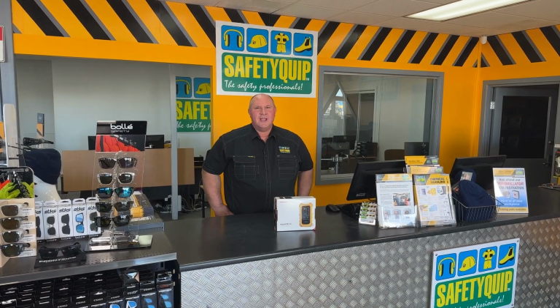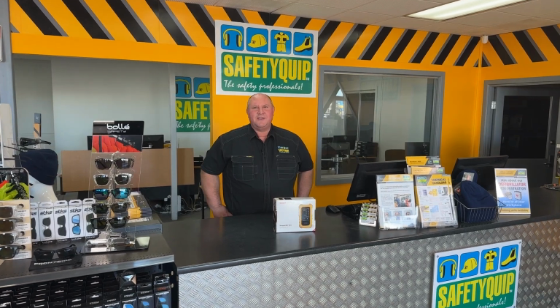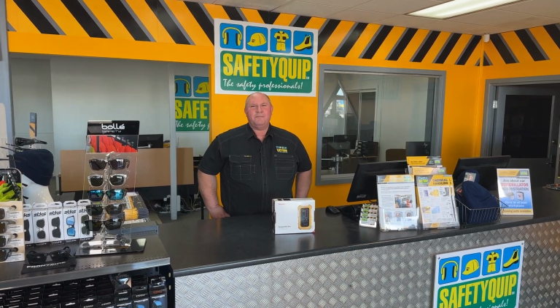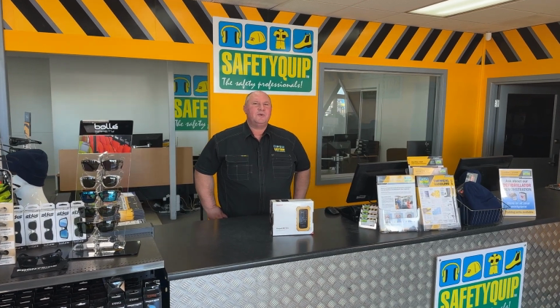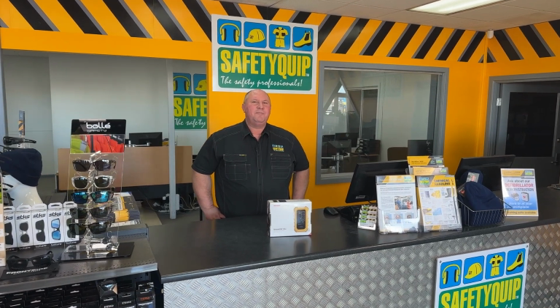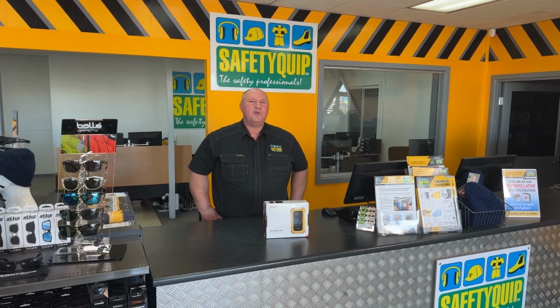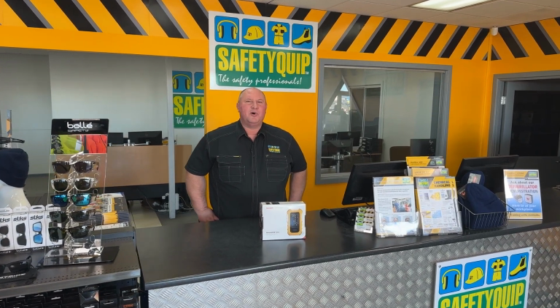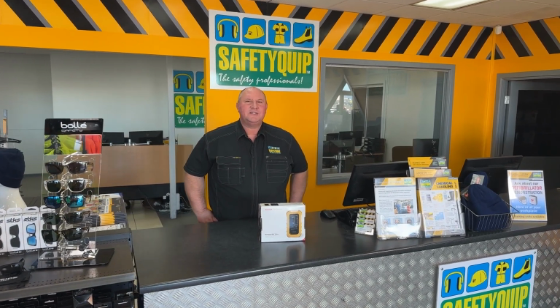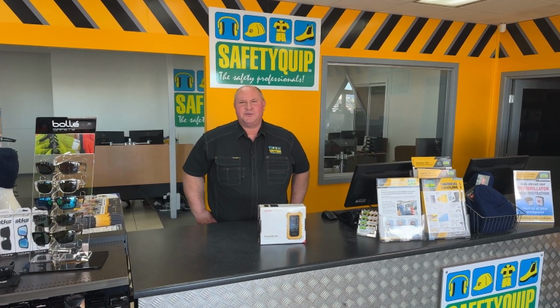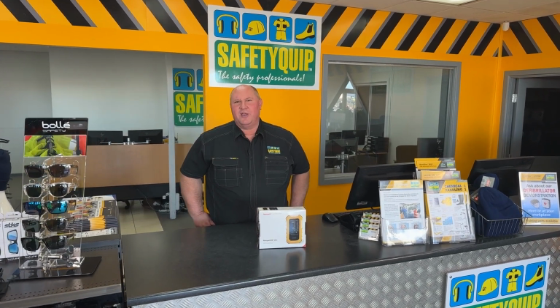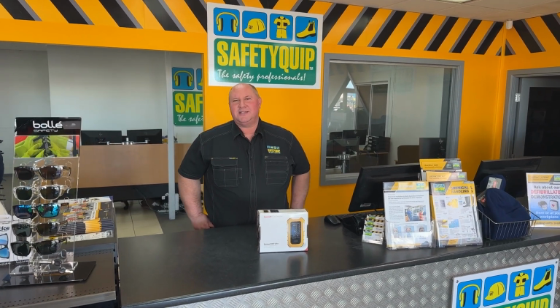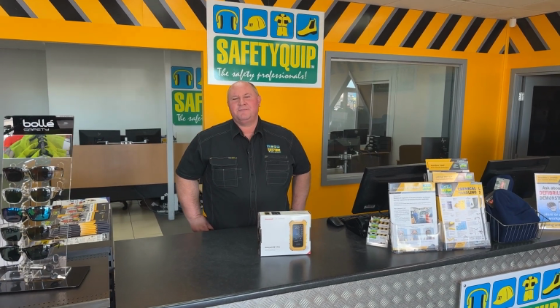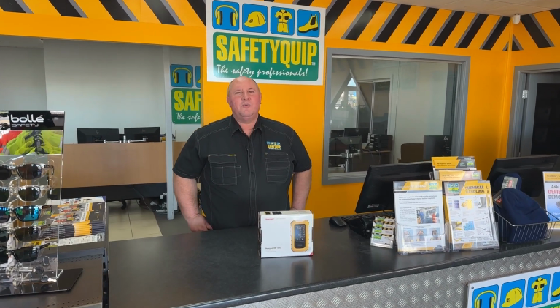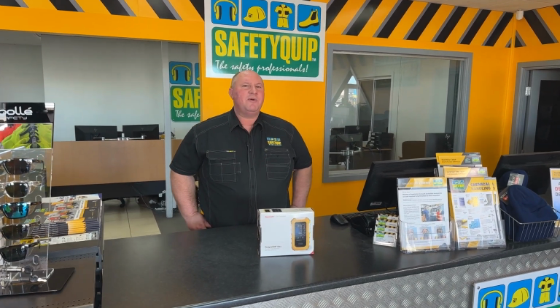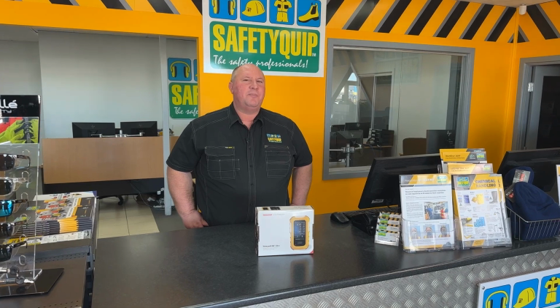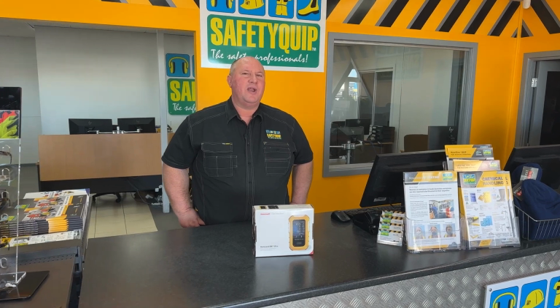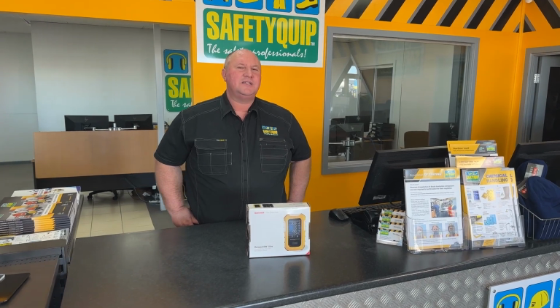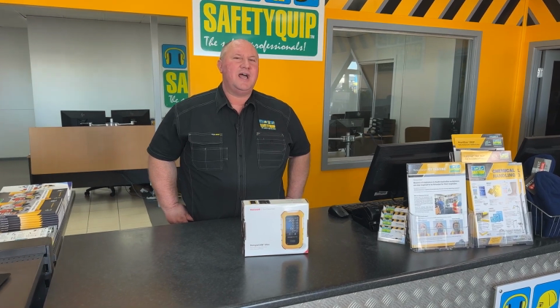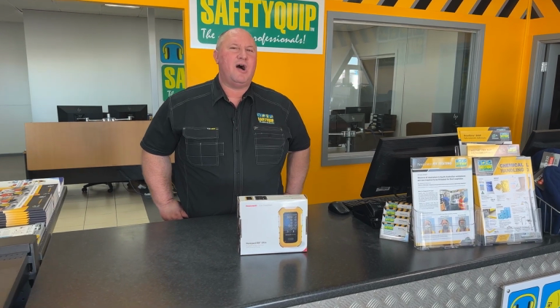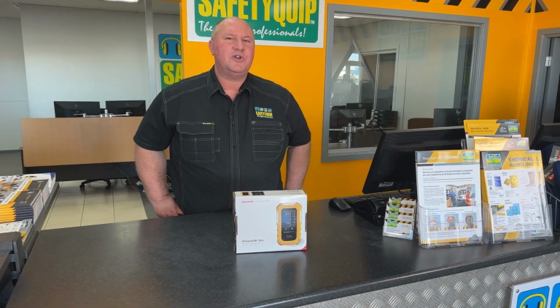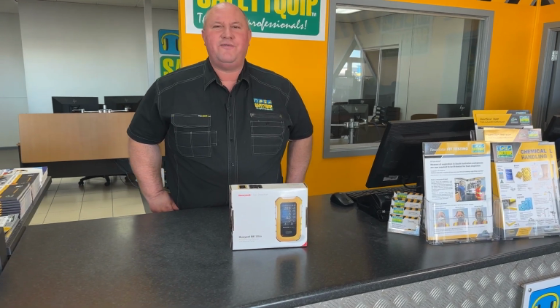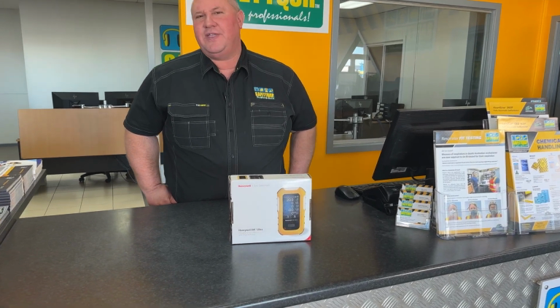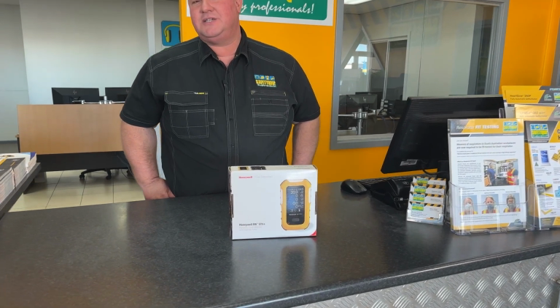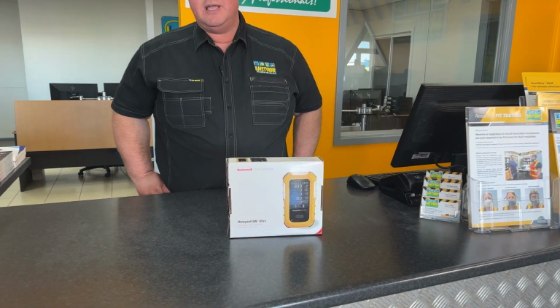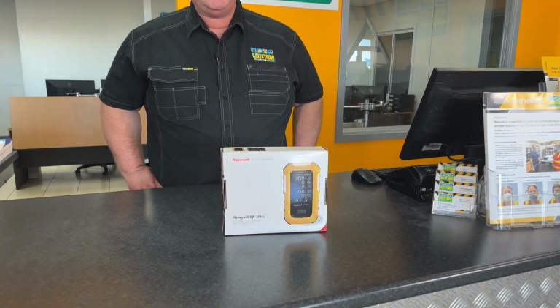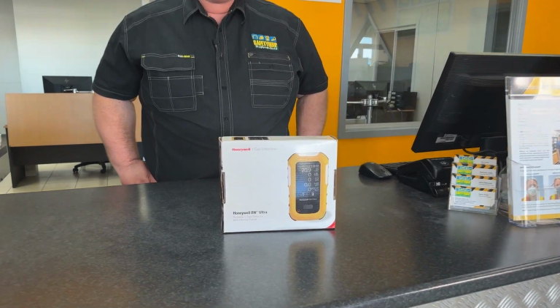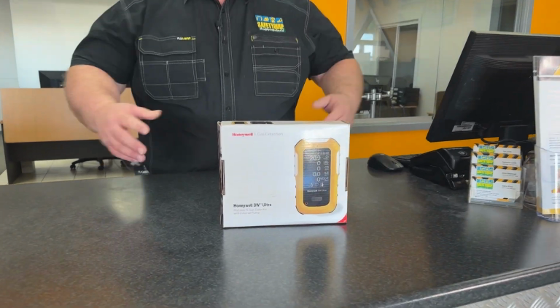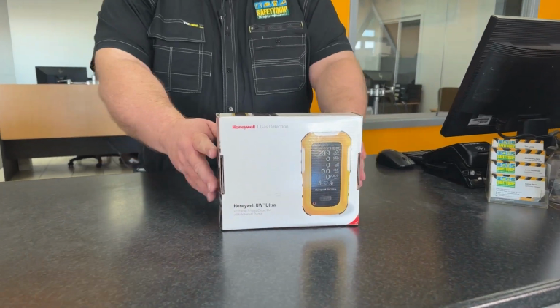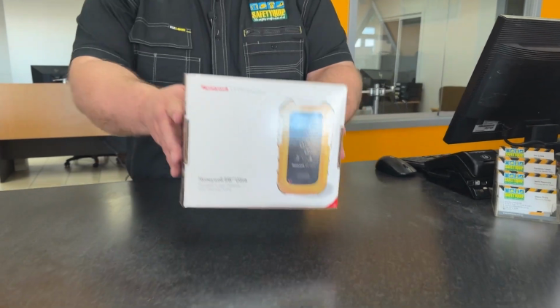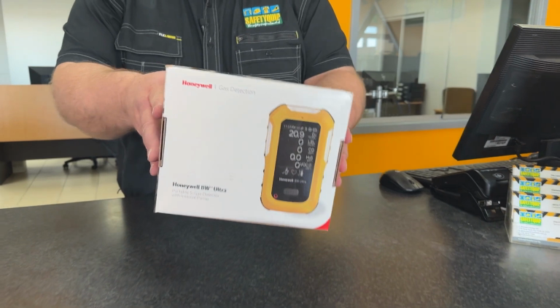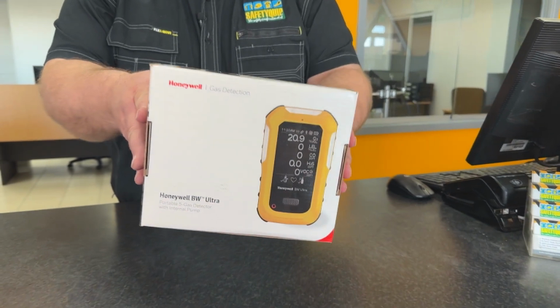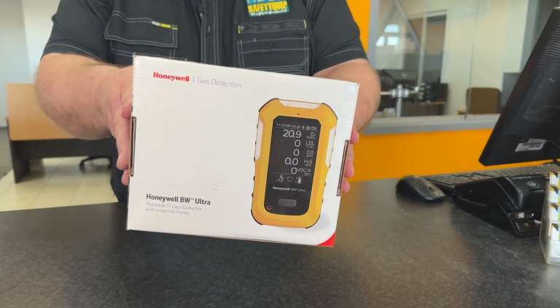At SafetyQuip we supply portable gas monitors to Australian workplaces. One of our most popular products is the Honeywell BW Ultra 5Gas gas monitor. That's this product here — it comes in this packaging.